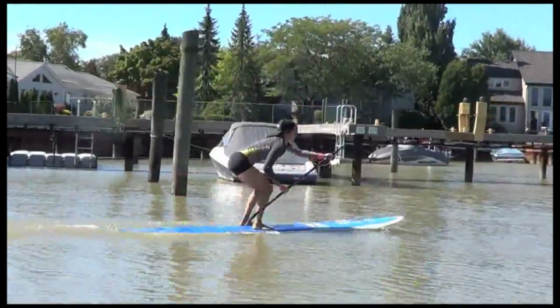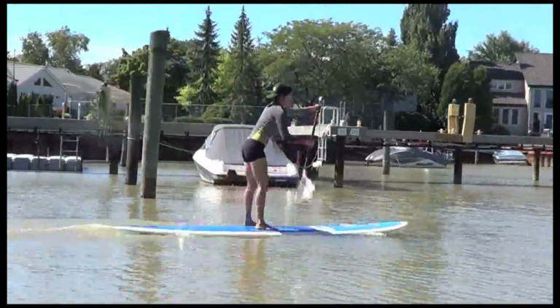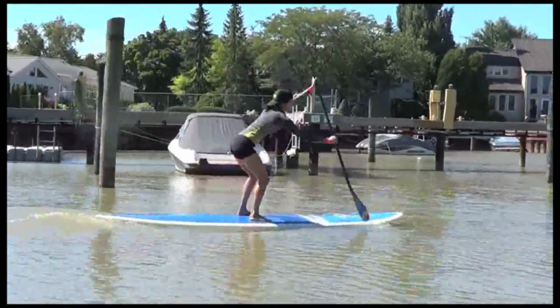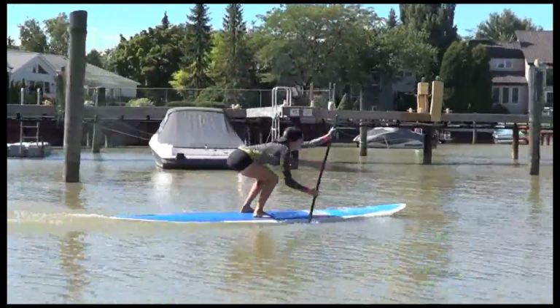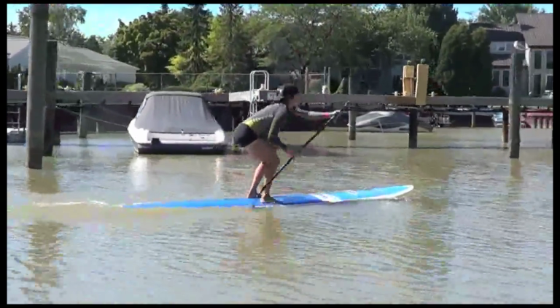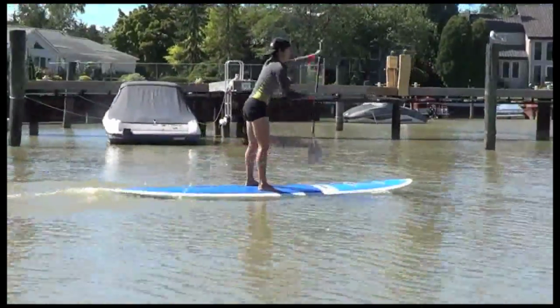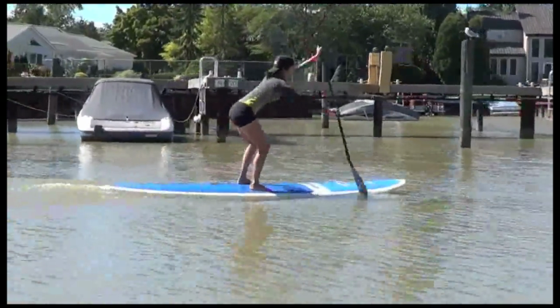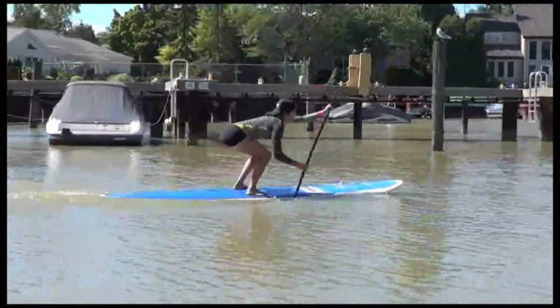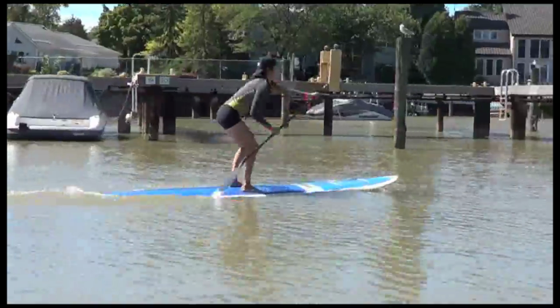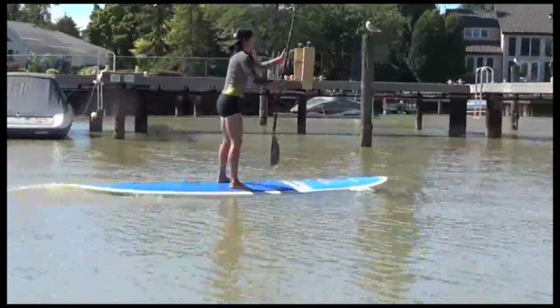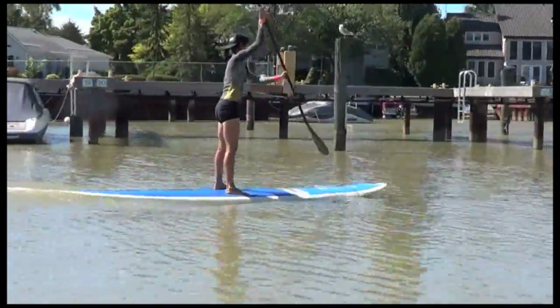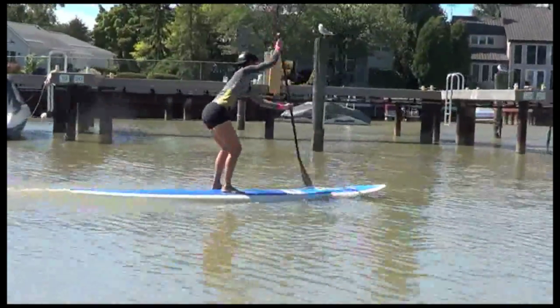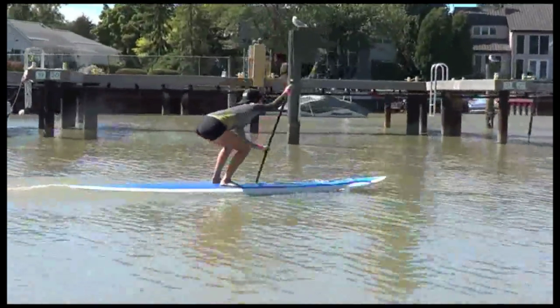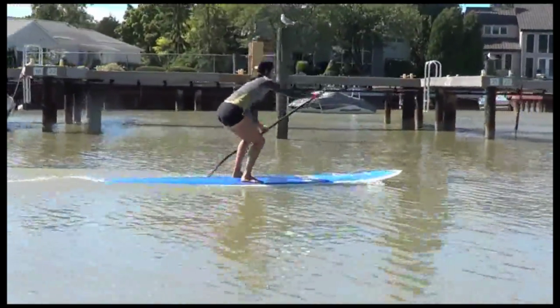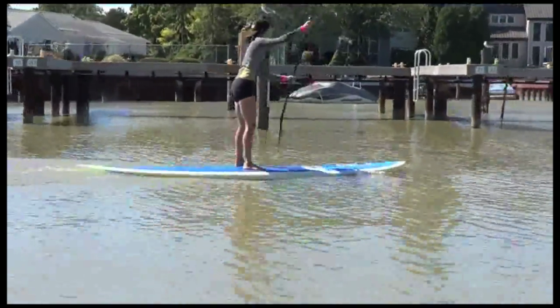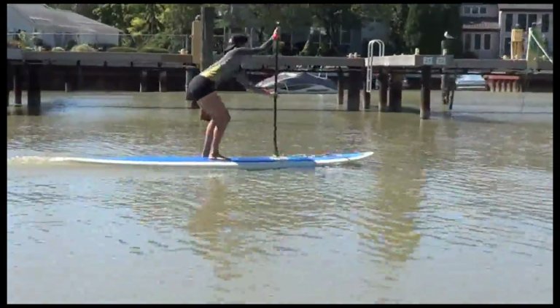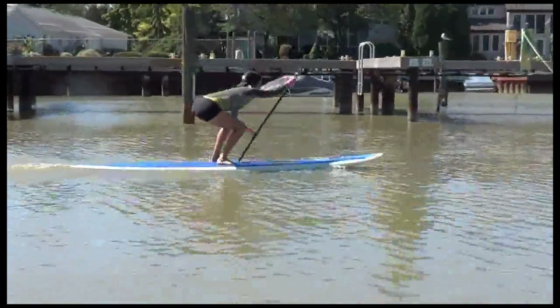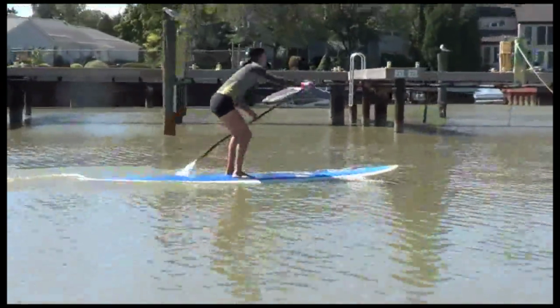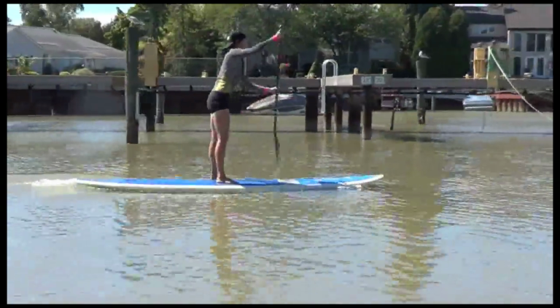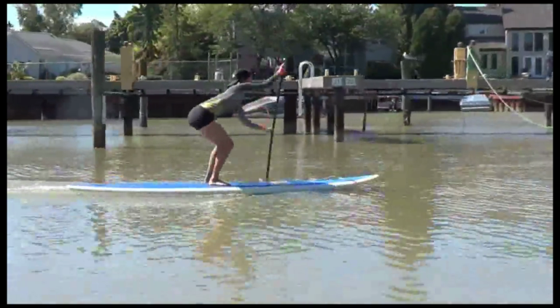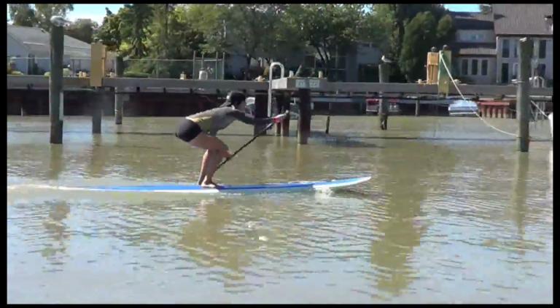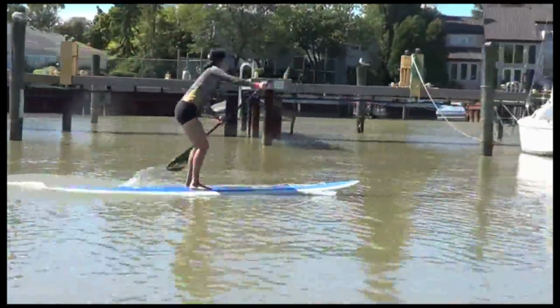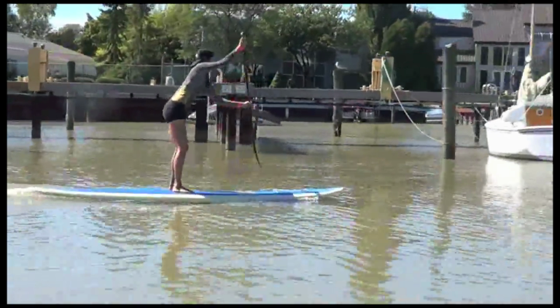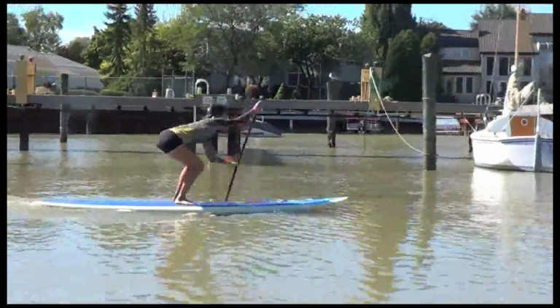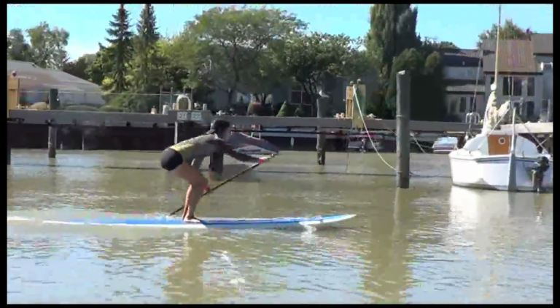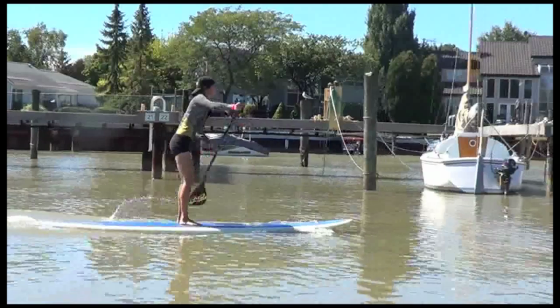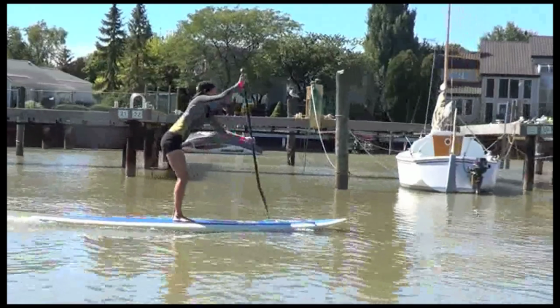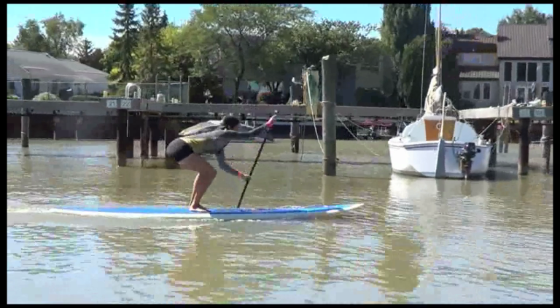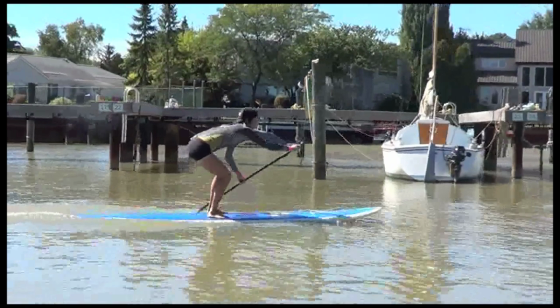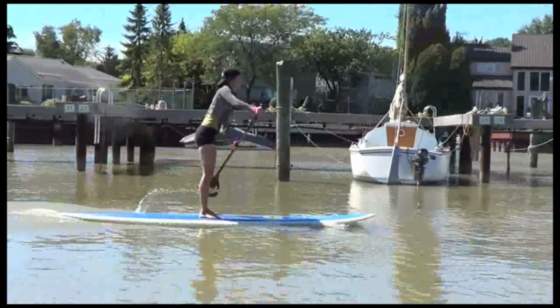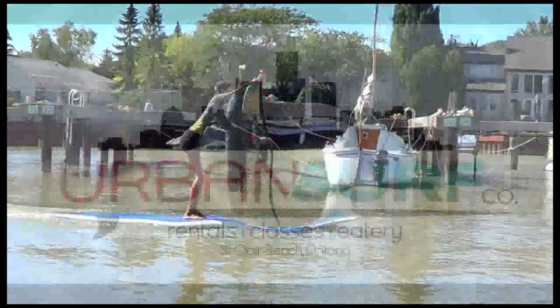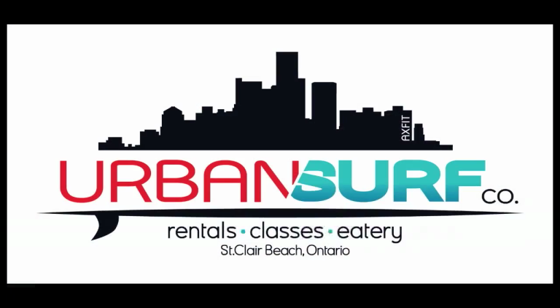Have fun with your paddling, guys. Try different moves — you don't have to just do a regular old paddle. Get out there, have fun, and get outside of your comfort zone.